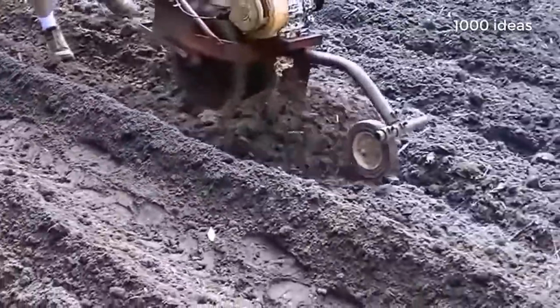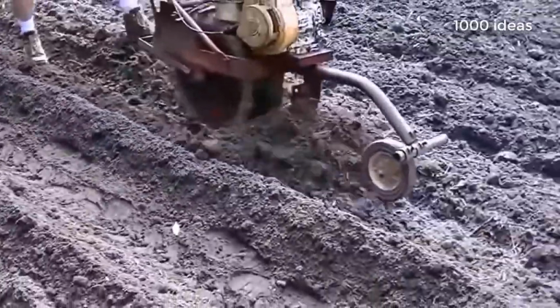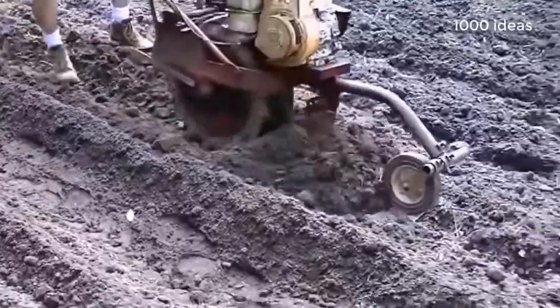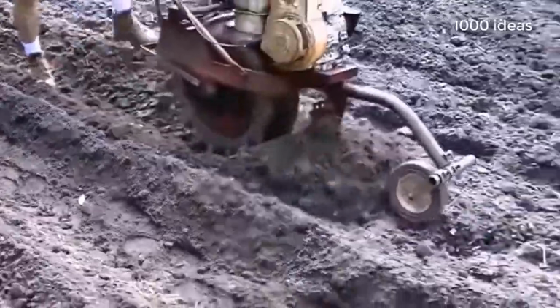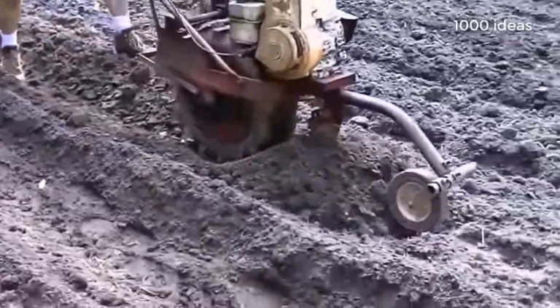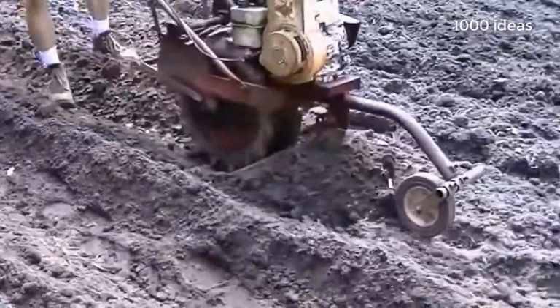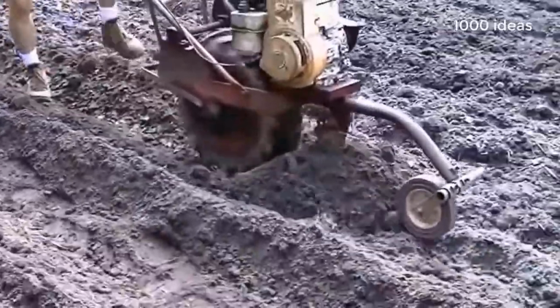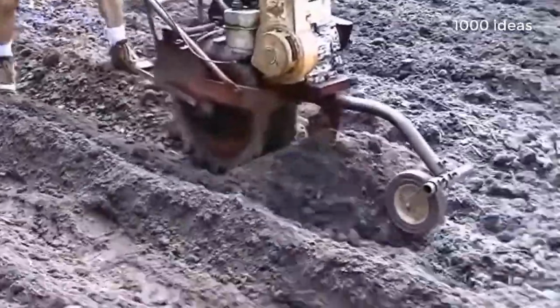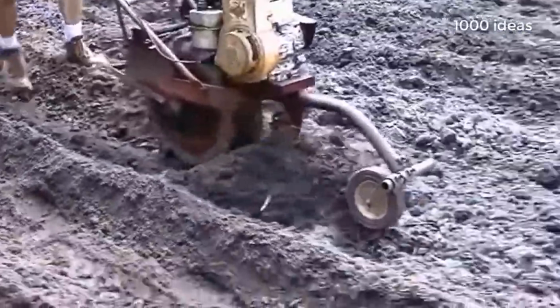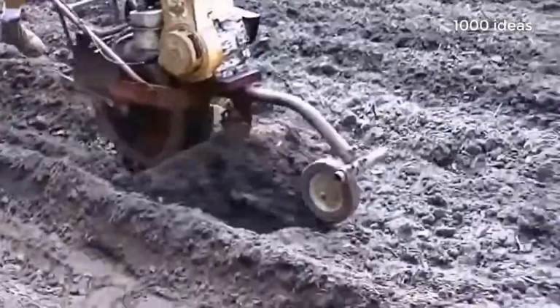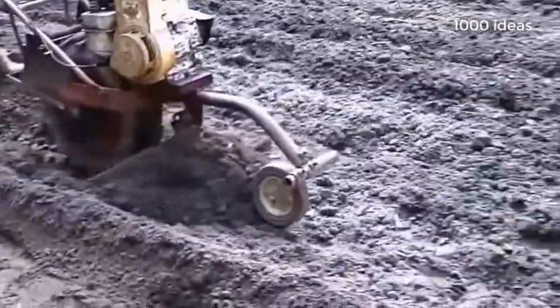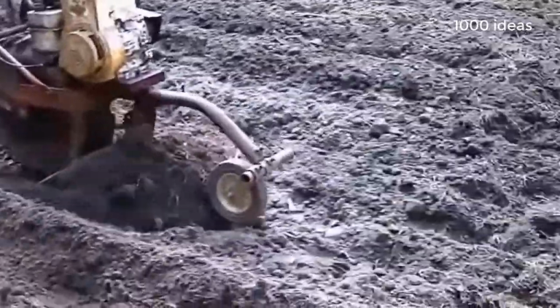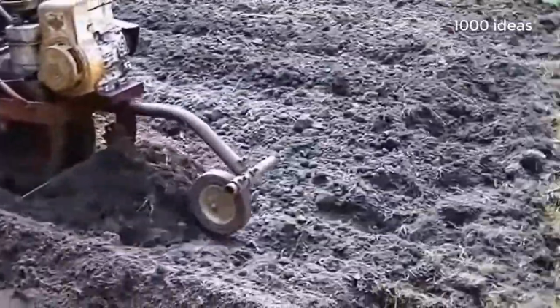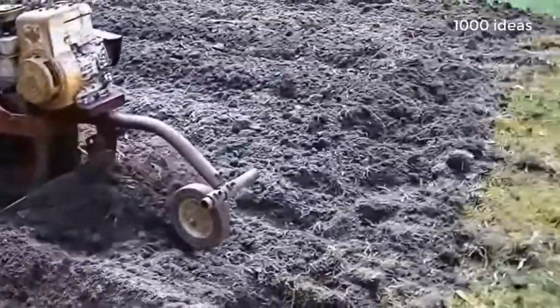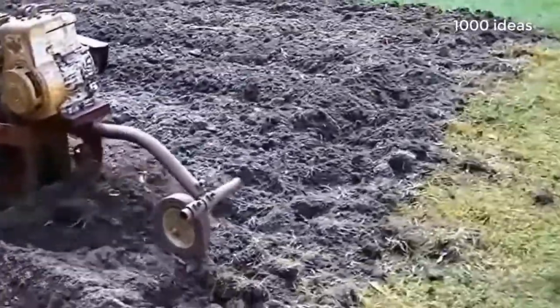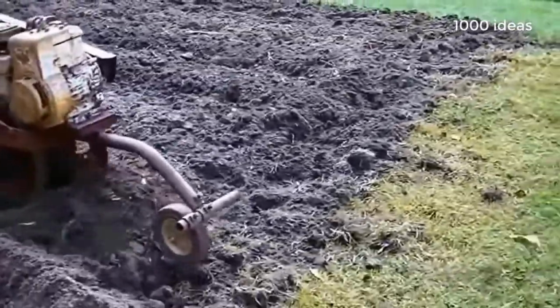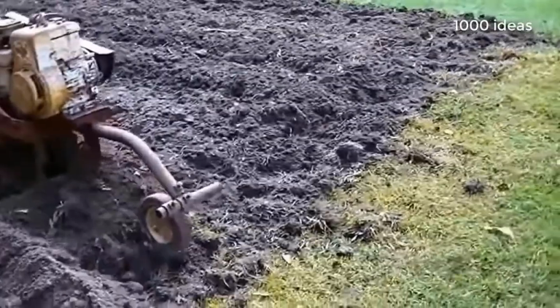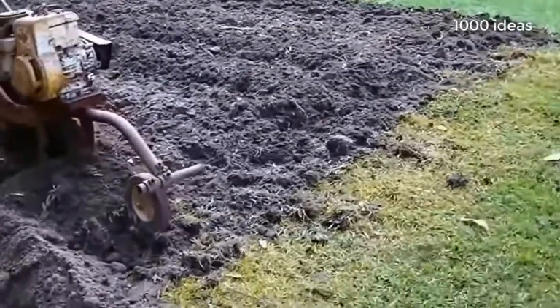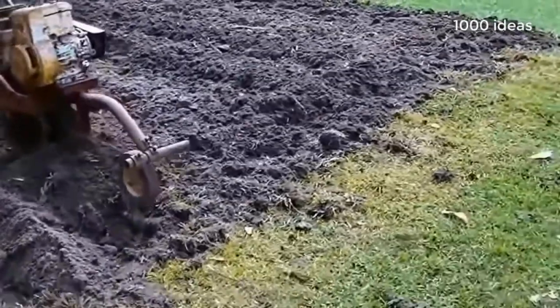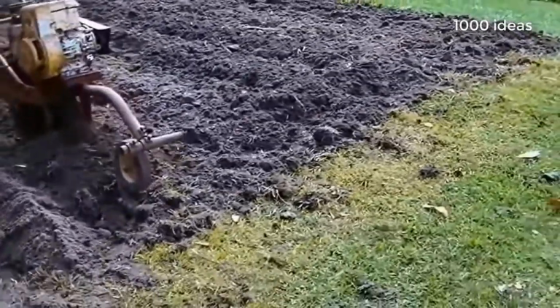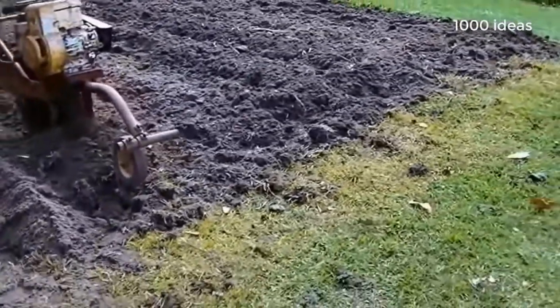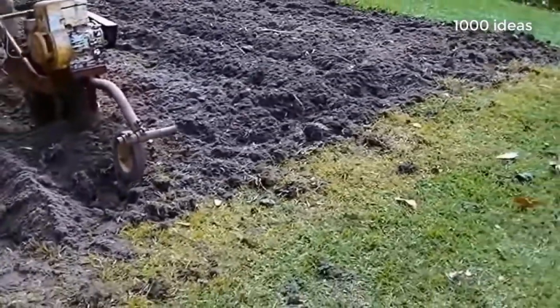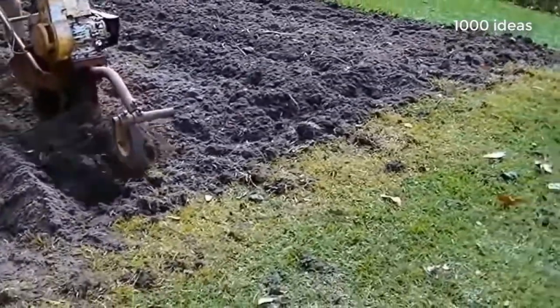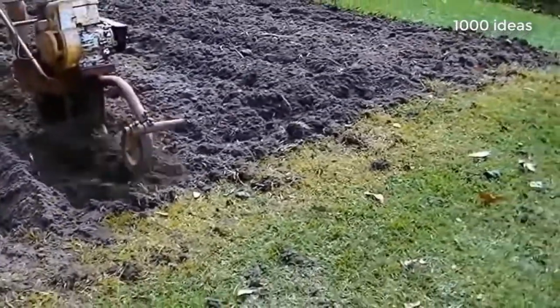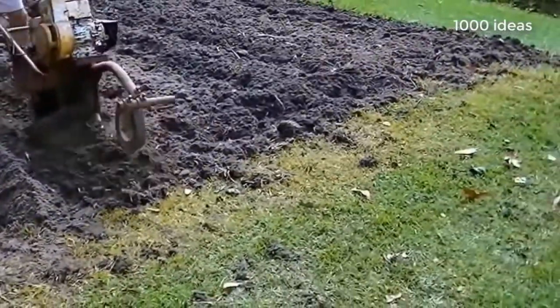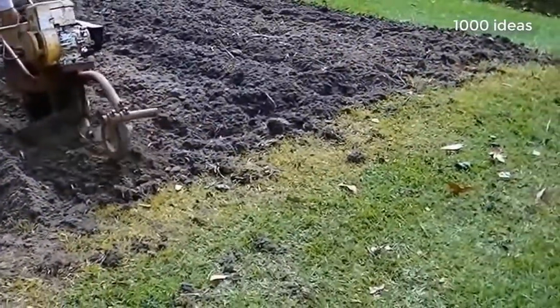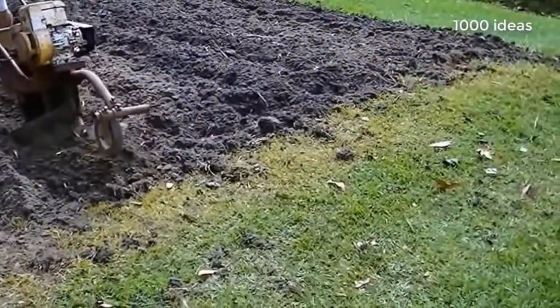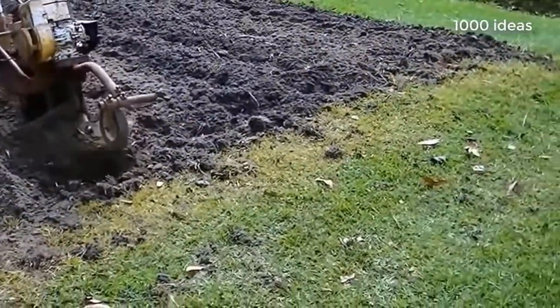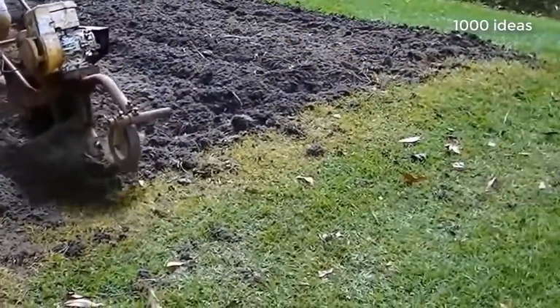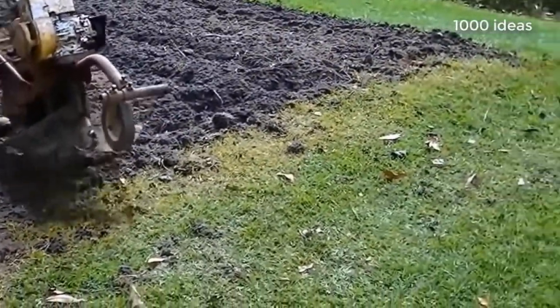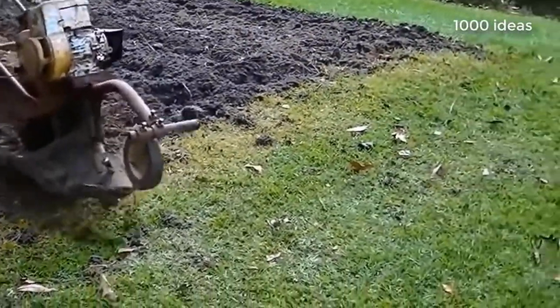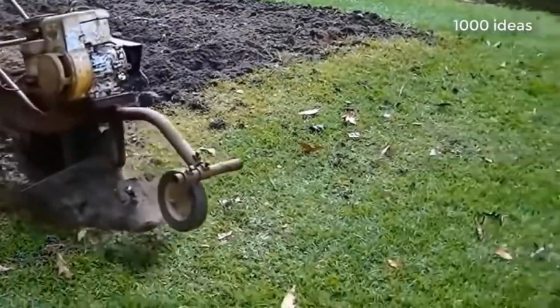This homemade device is designed to clean corn cobs. But the most important thing about this machine is that, if necessary, it turns into a woodworking machine.